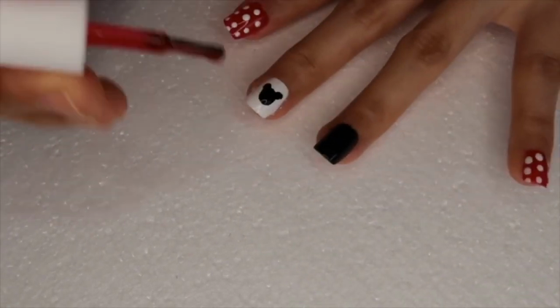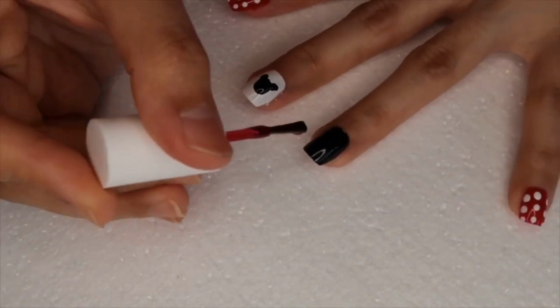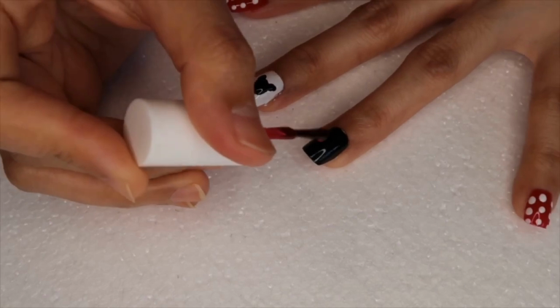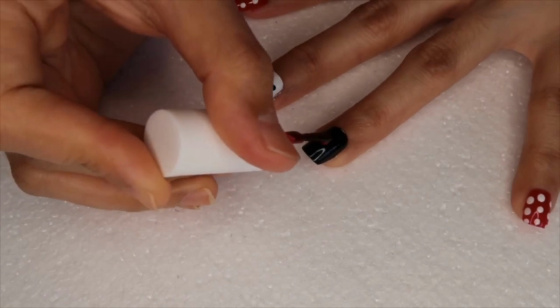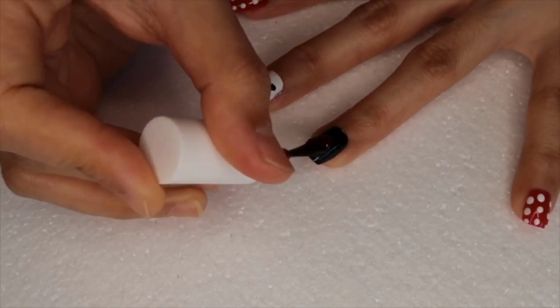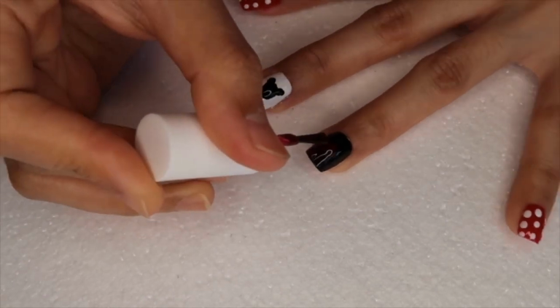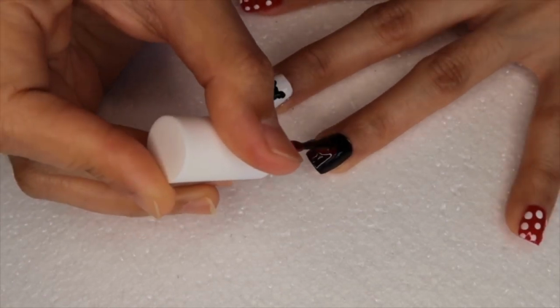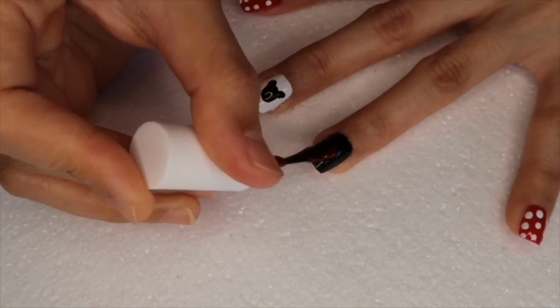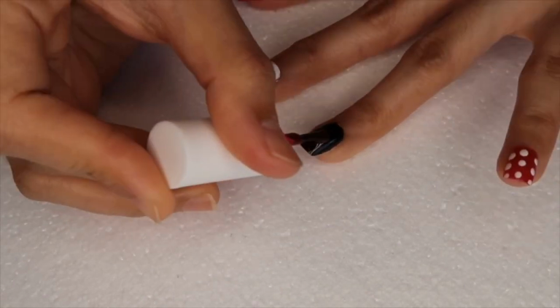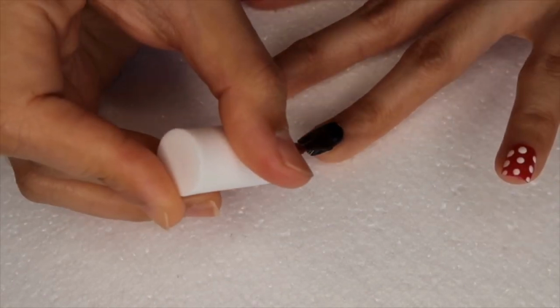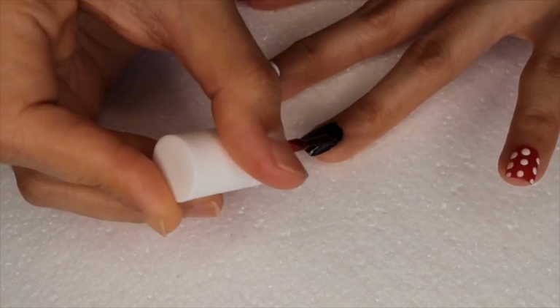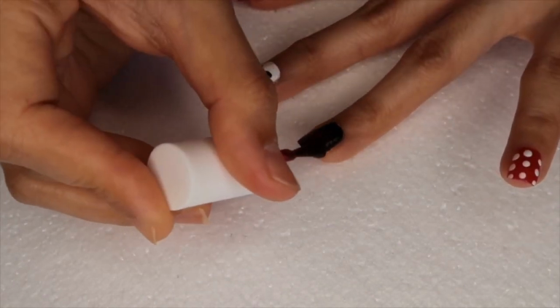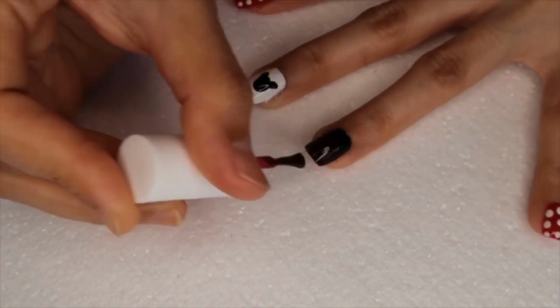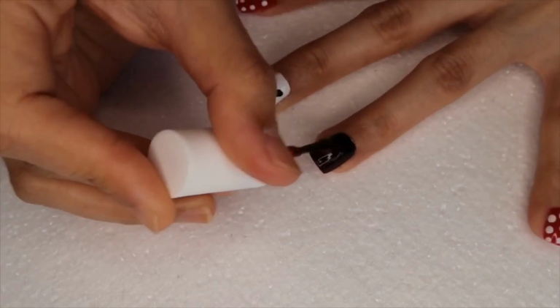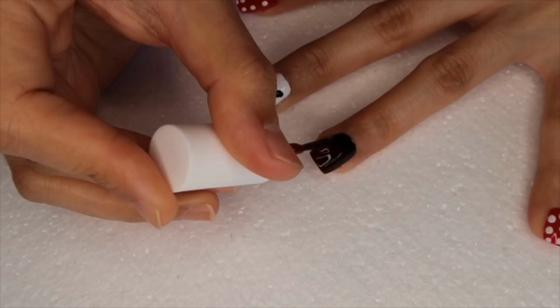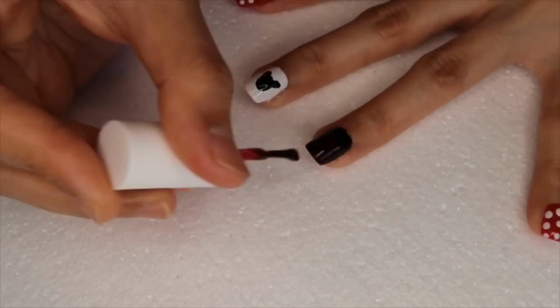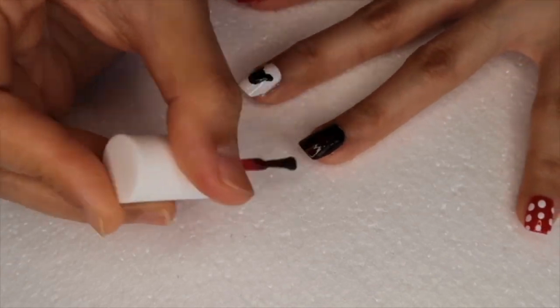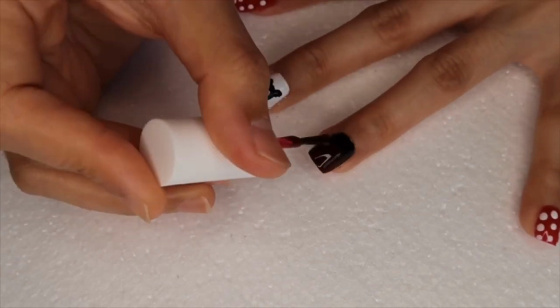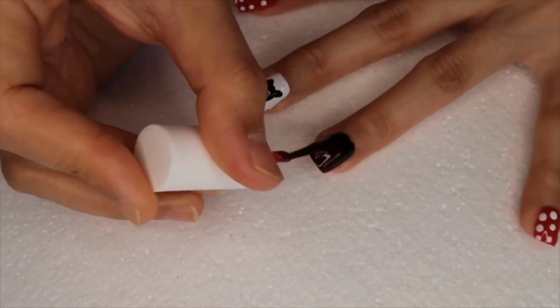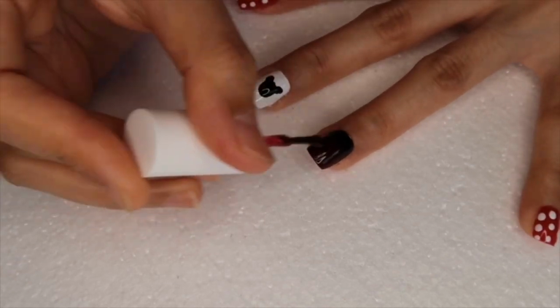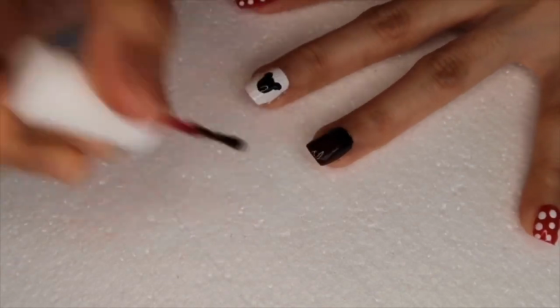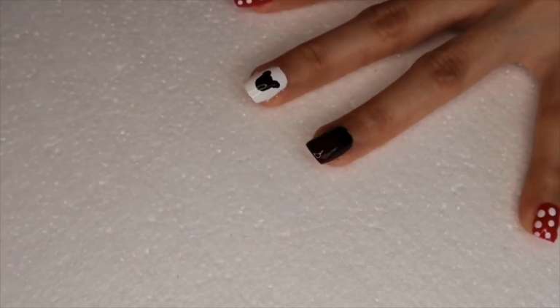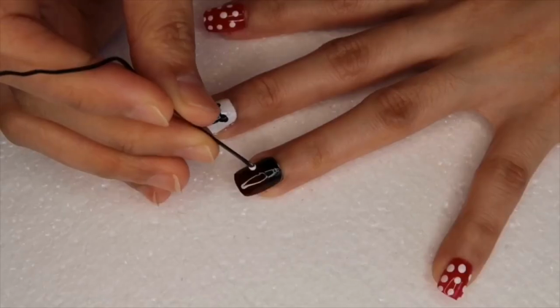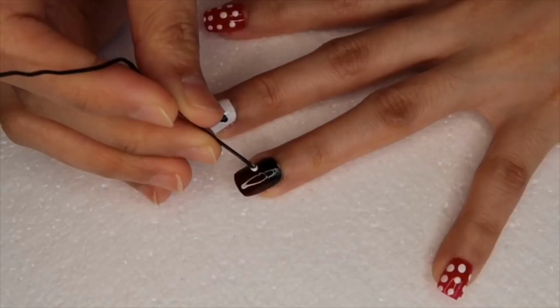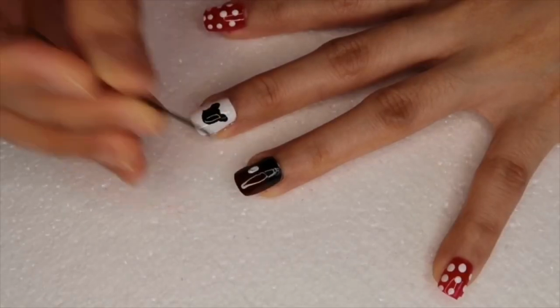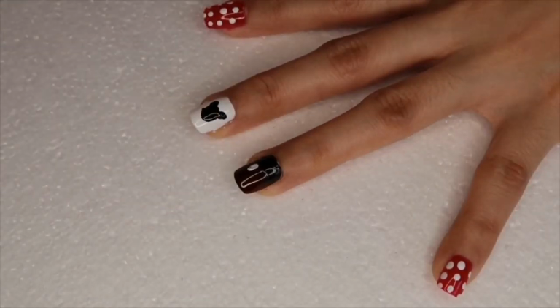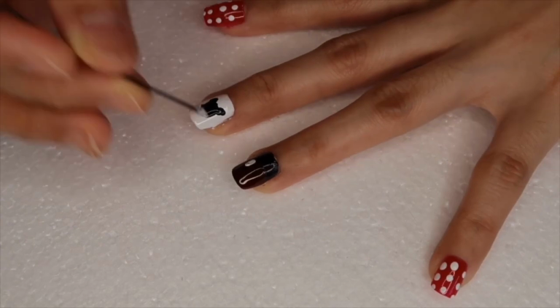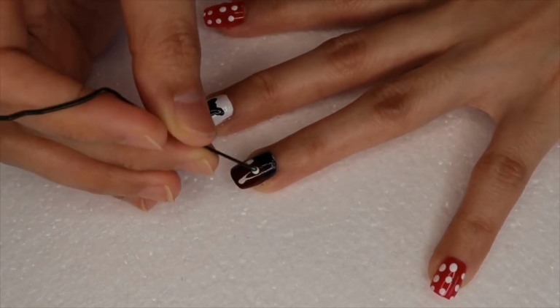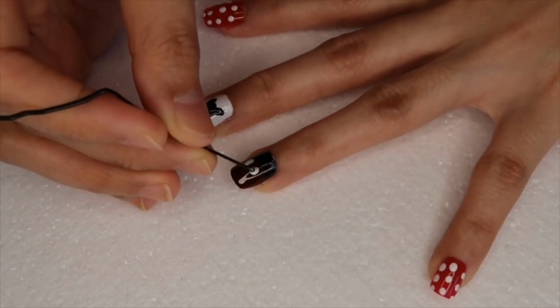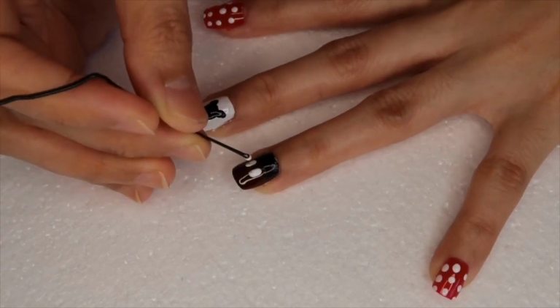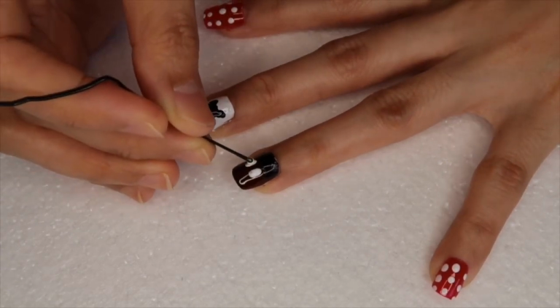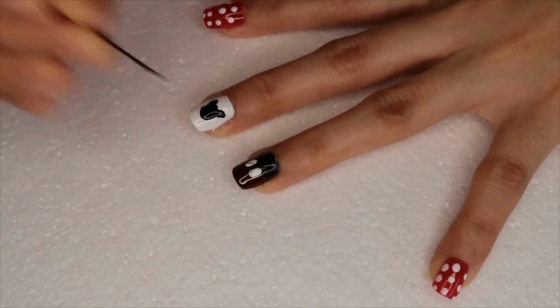Then on my ring finger I apply red acrylic paint on half of my nail, then apply white polka dots using a bobby pin.